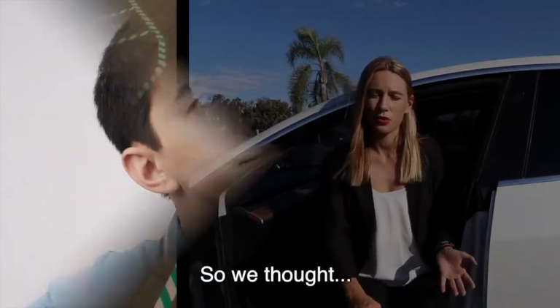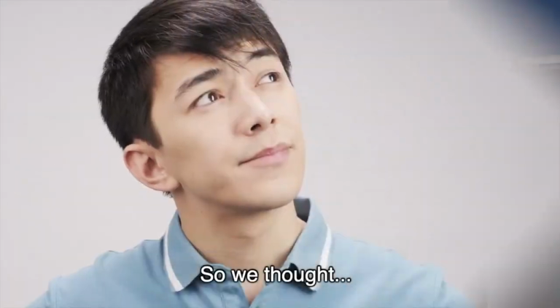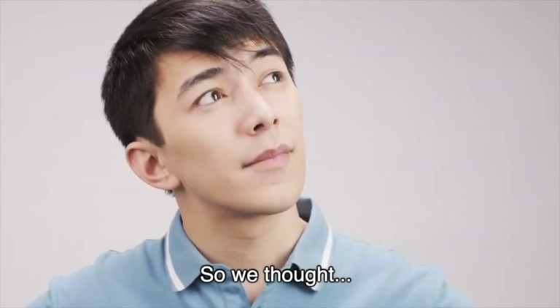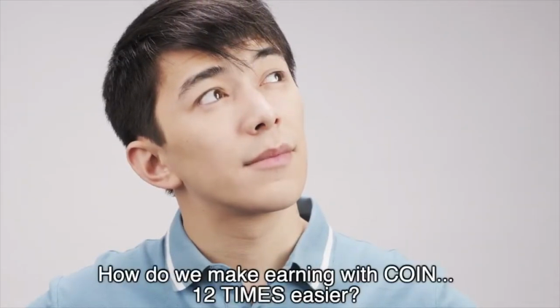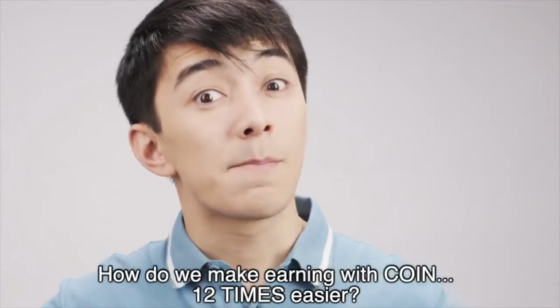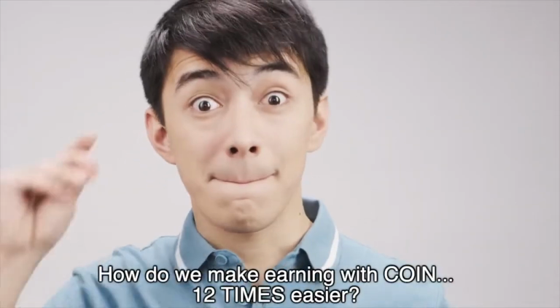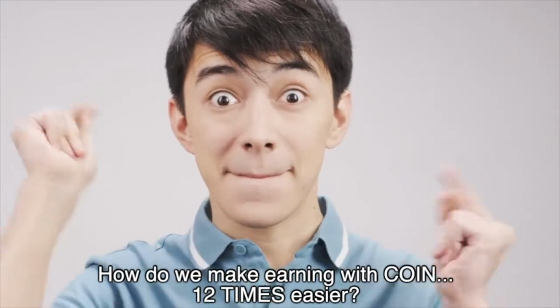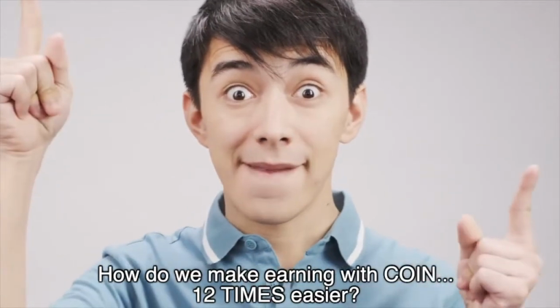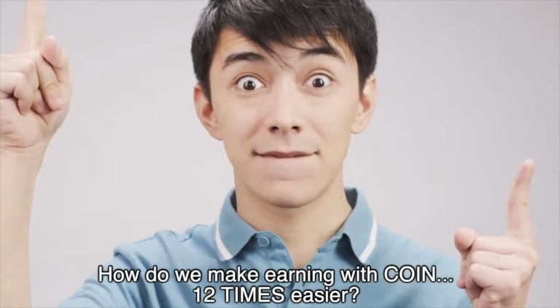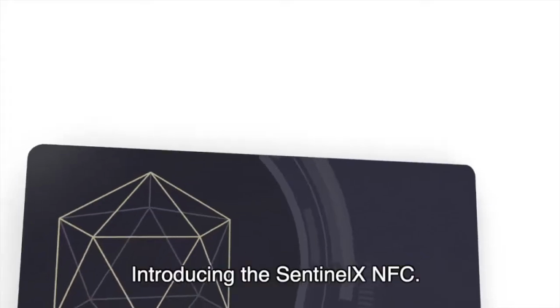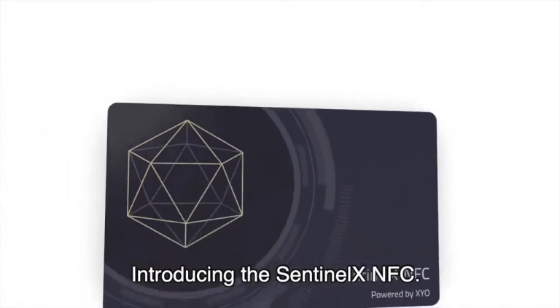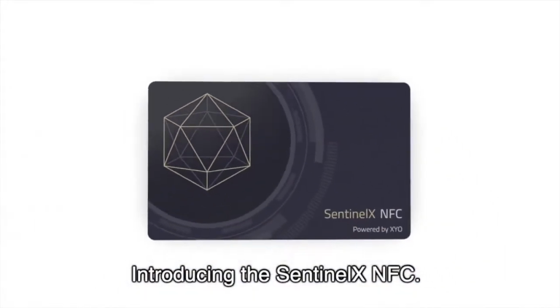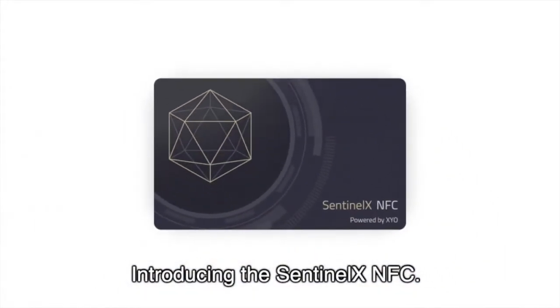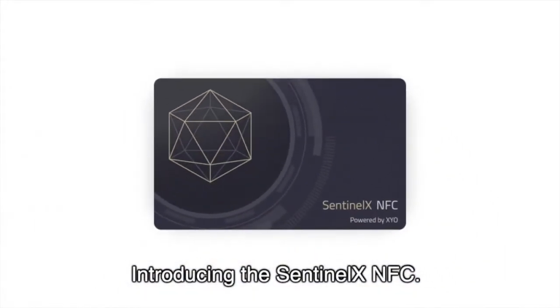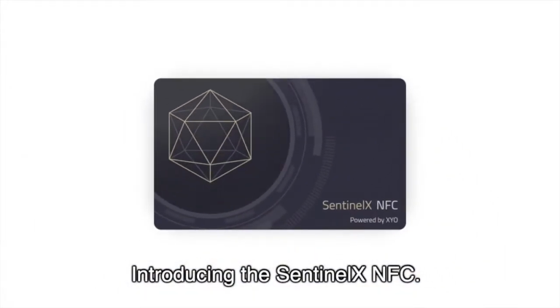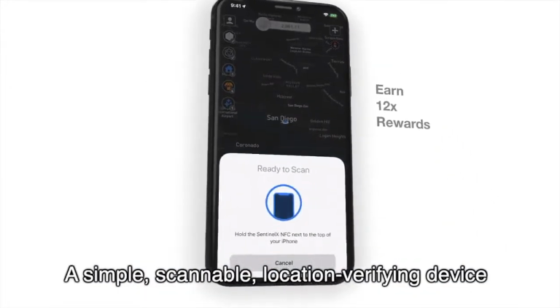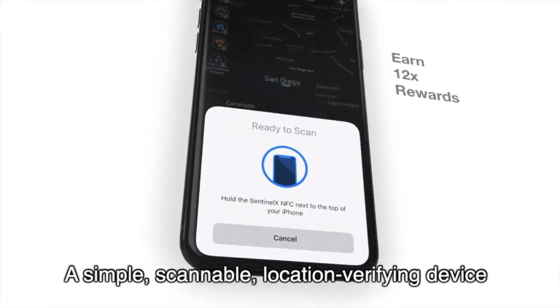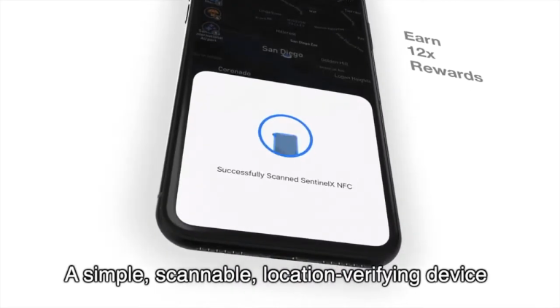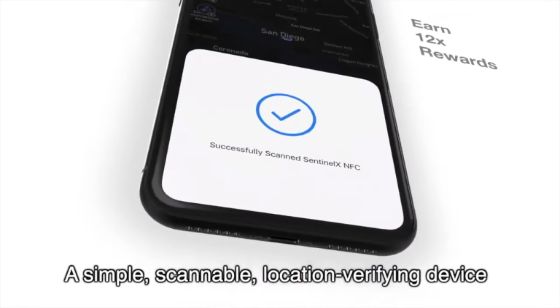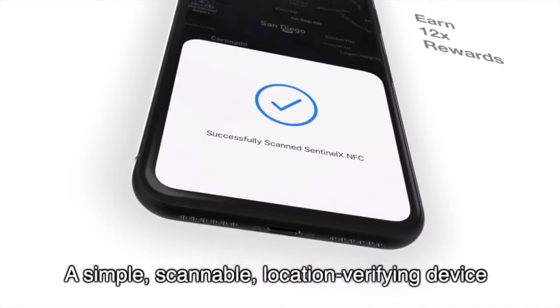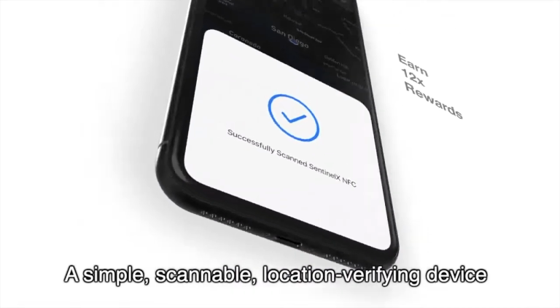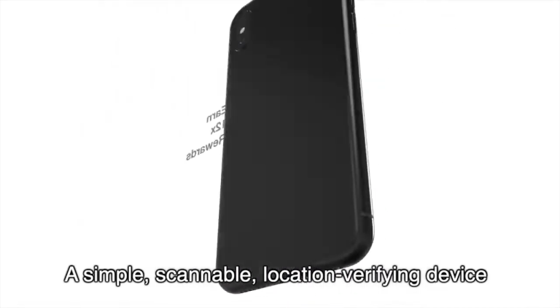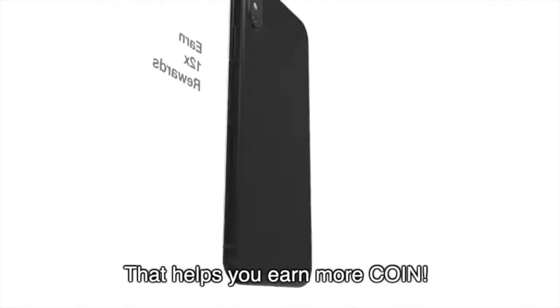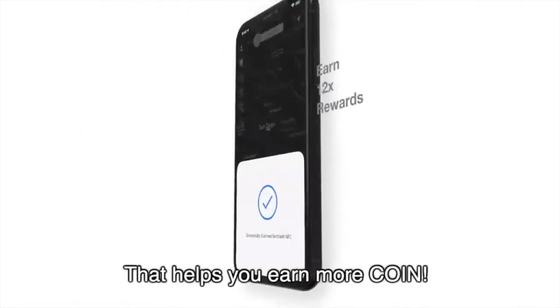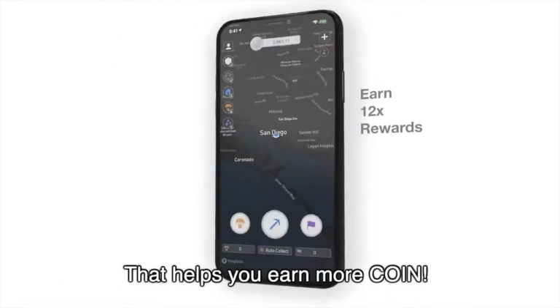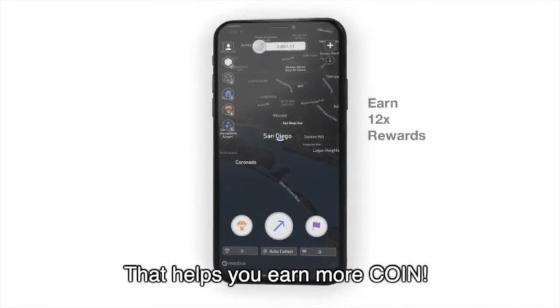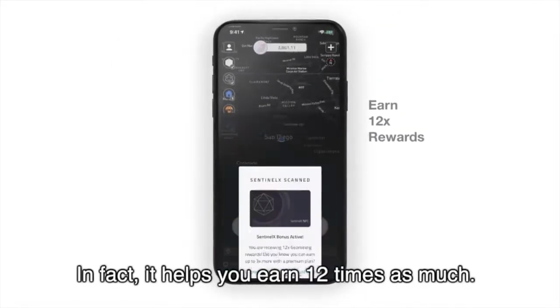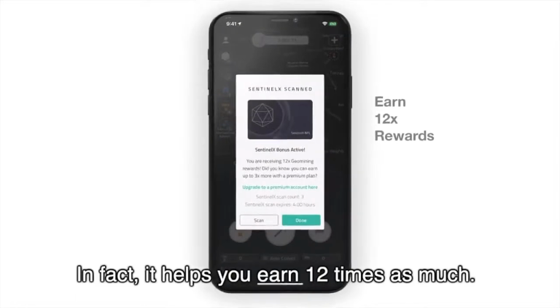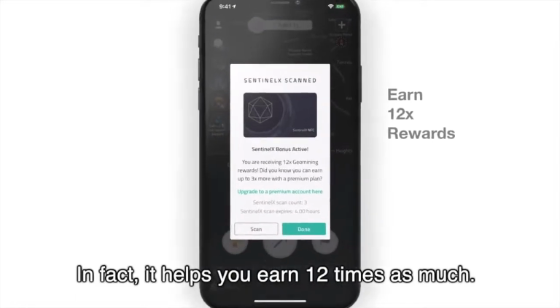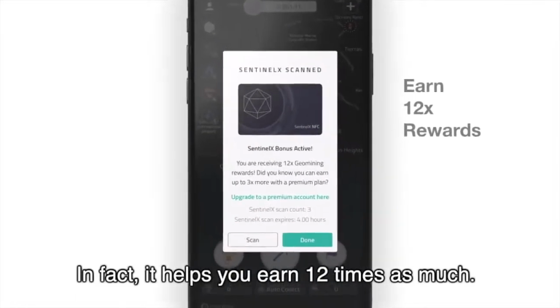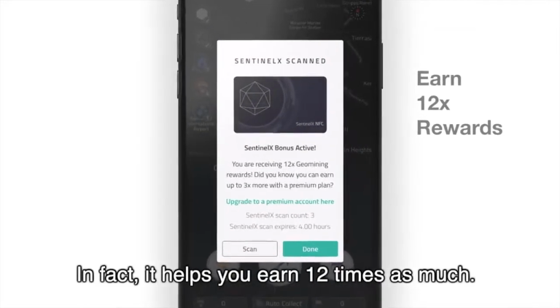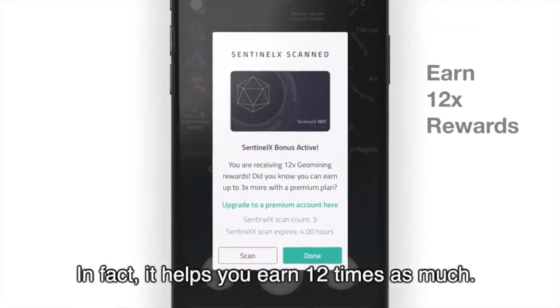So we thought, how do we make earning with Coin 12 times easier? Introducing the SentinelX NFC — a simple, scannable, location-verifying device that helps you earn more Coin. In fact, it helps you earn 12 times as much.